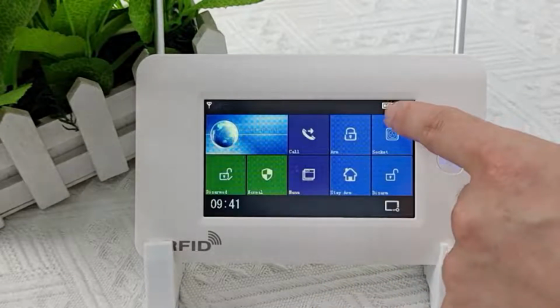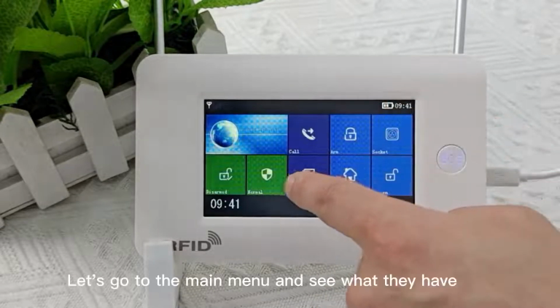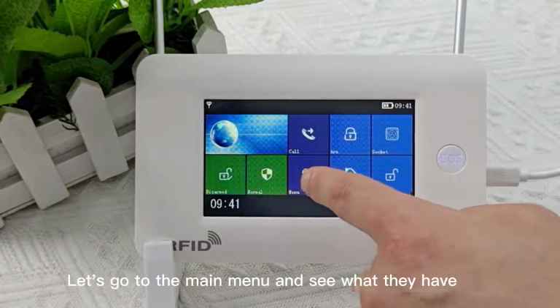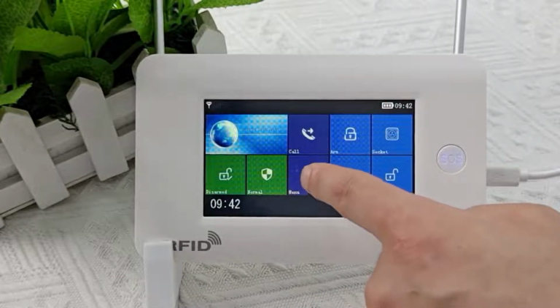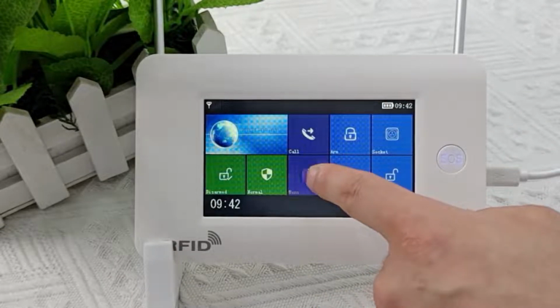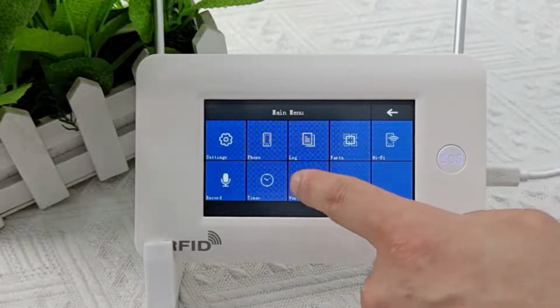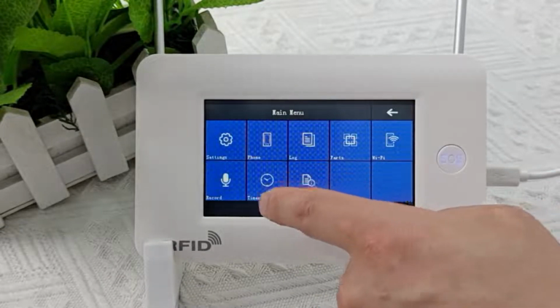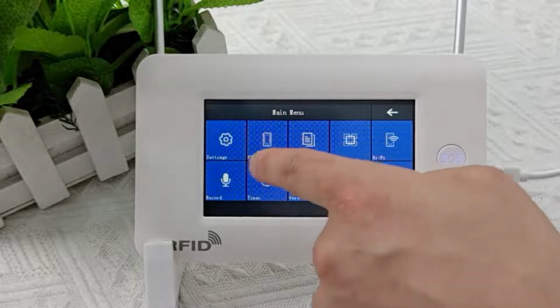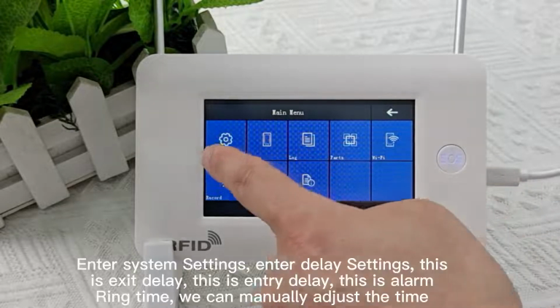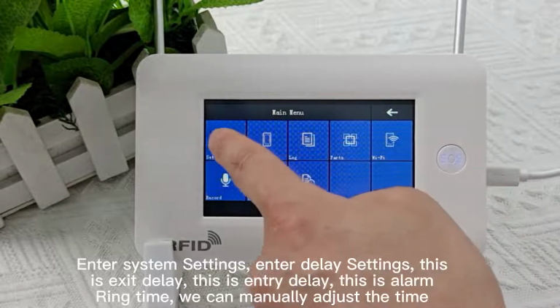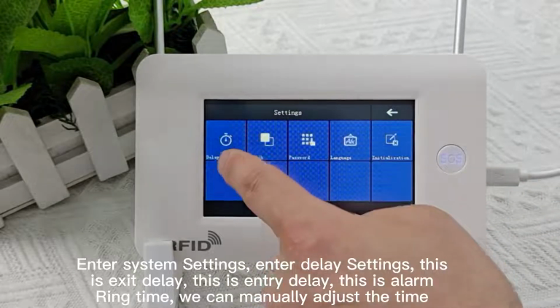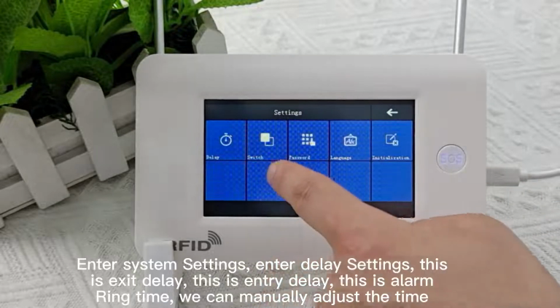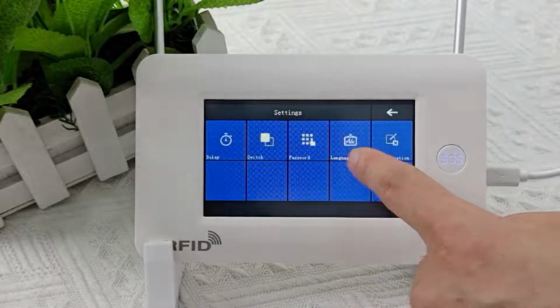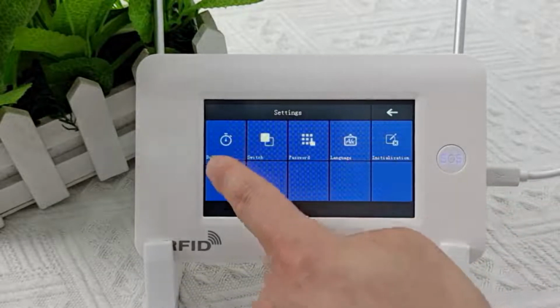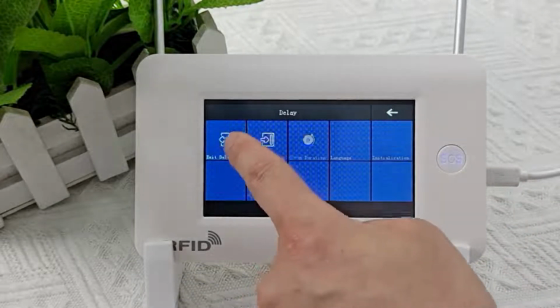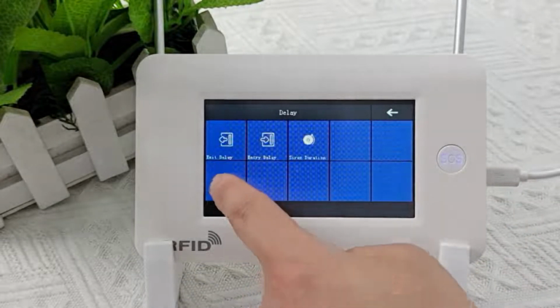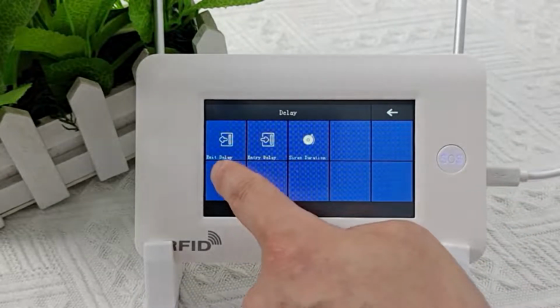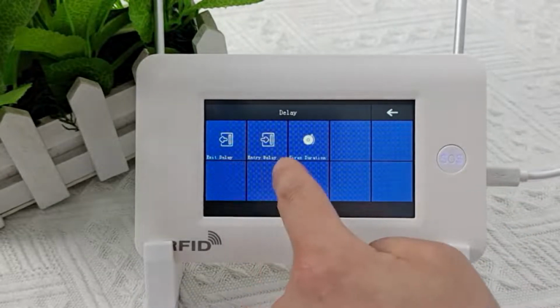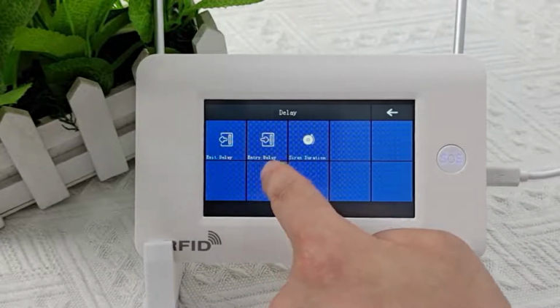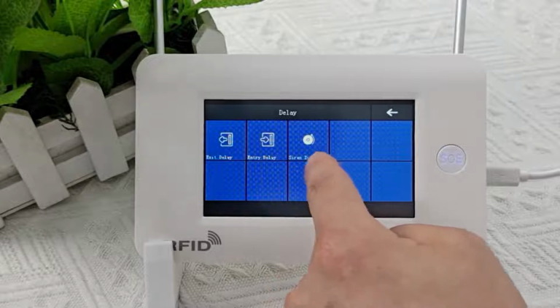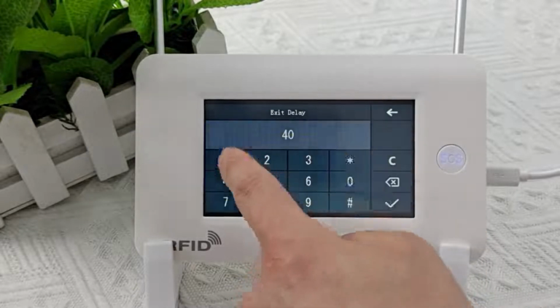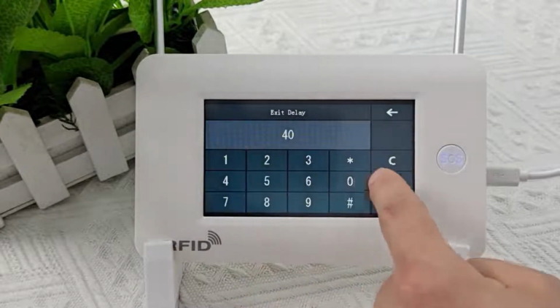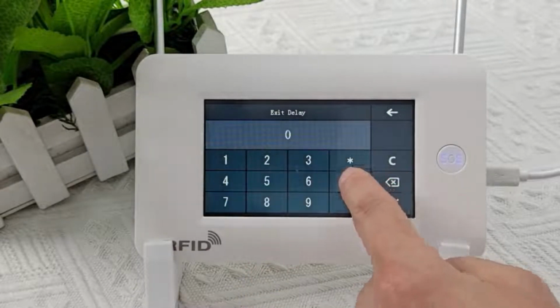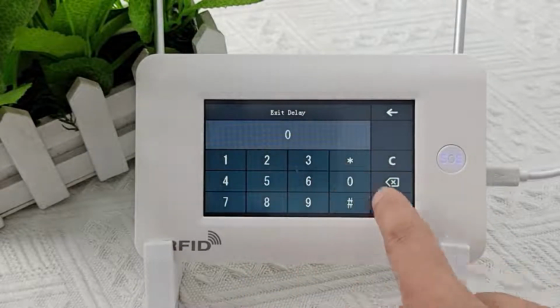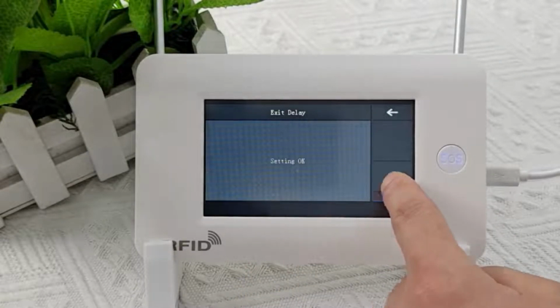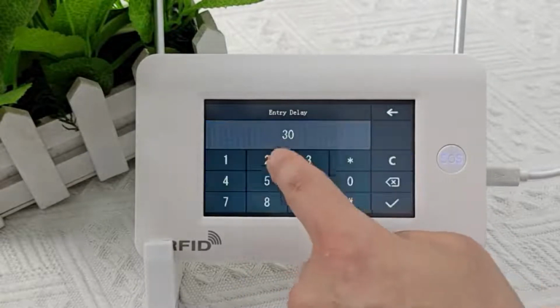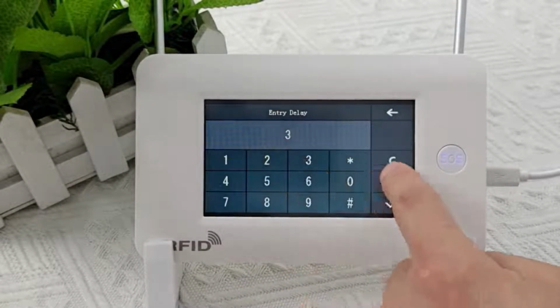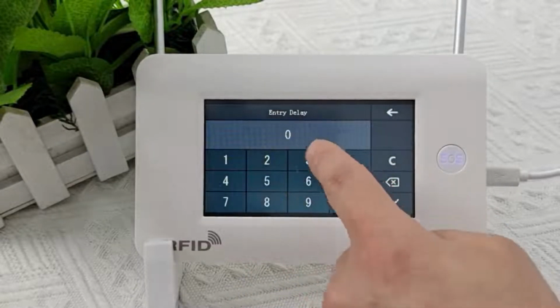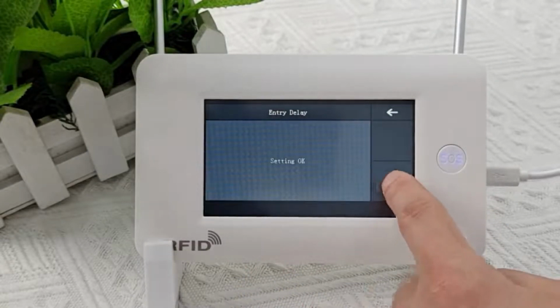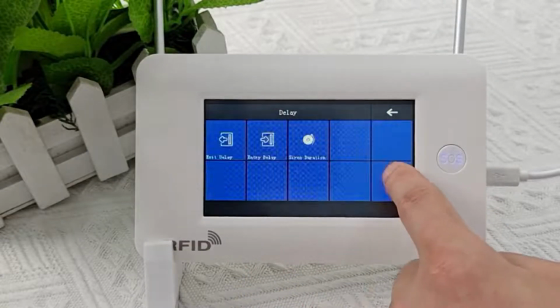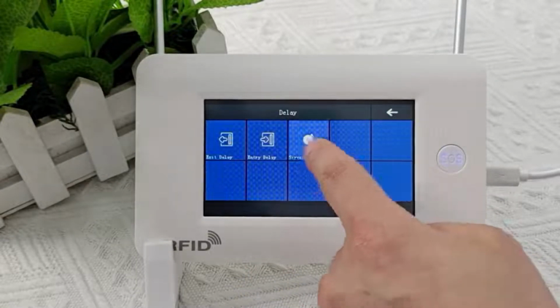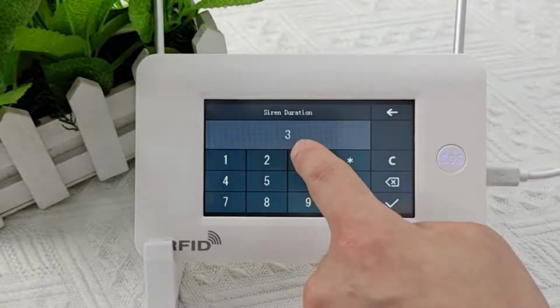Let's go to the main menu and see what they have. Enter system settings, then enter delay settings. This is exit delay, this is entry delay, and this is alarm ring time. We can manually adjust the time.